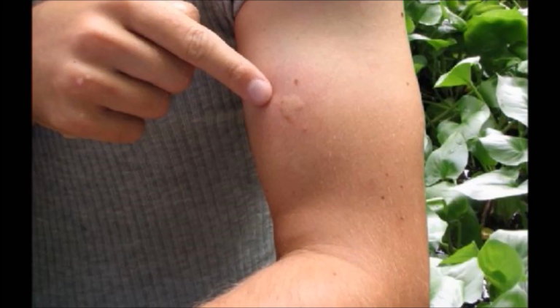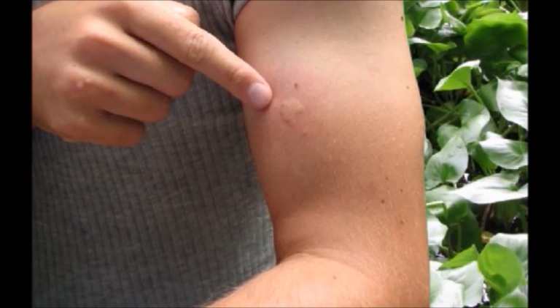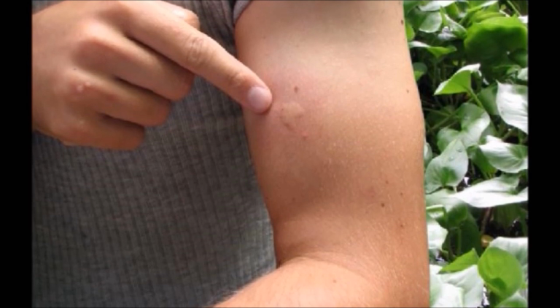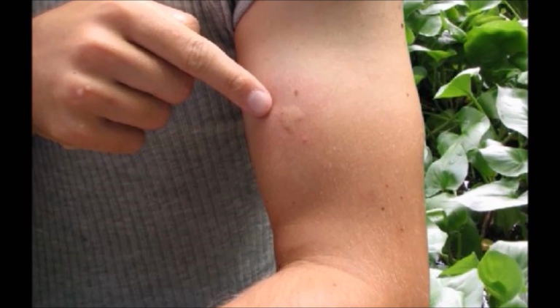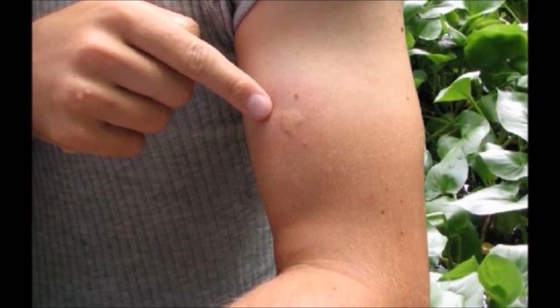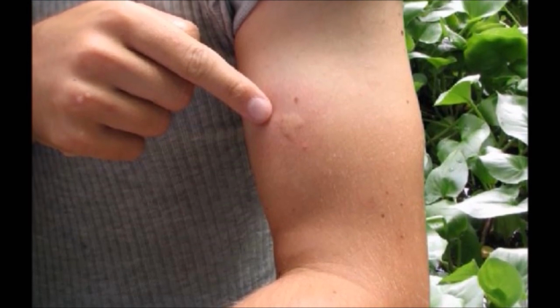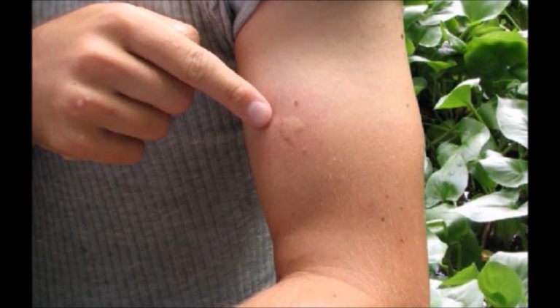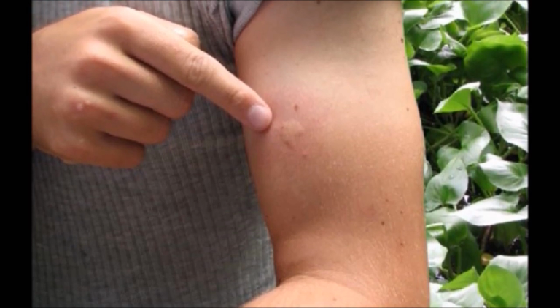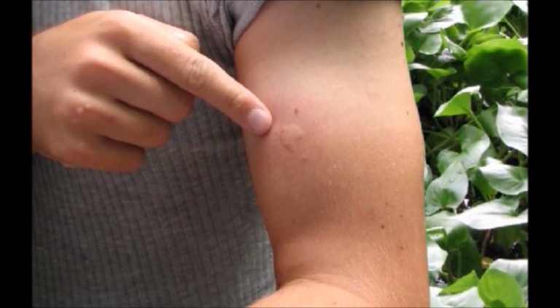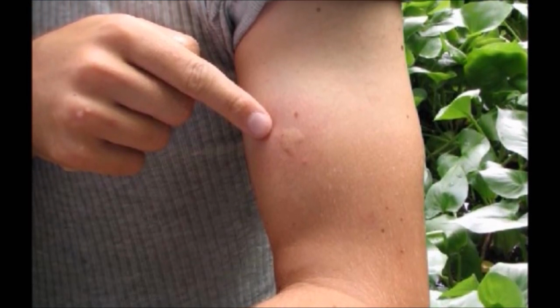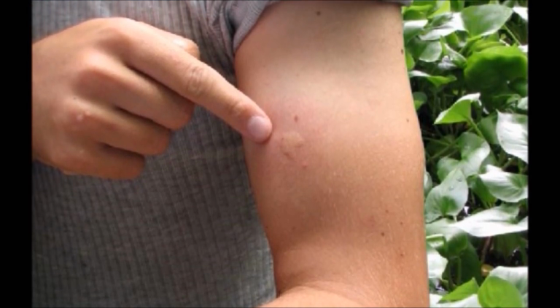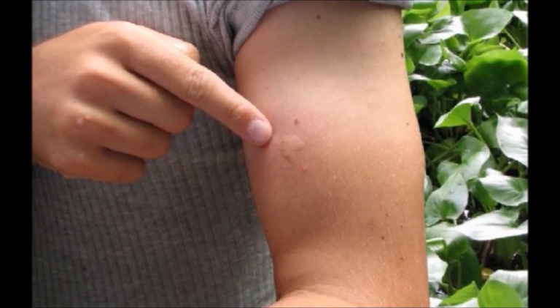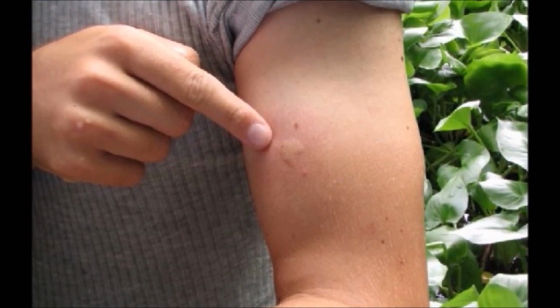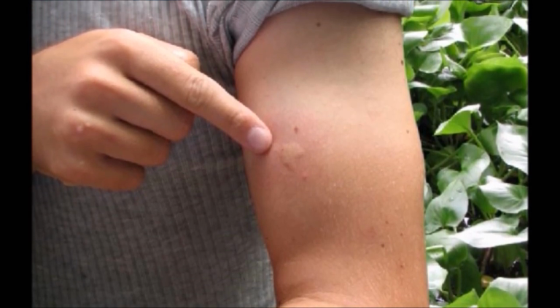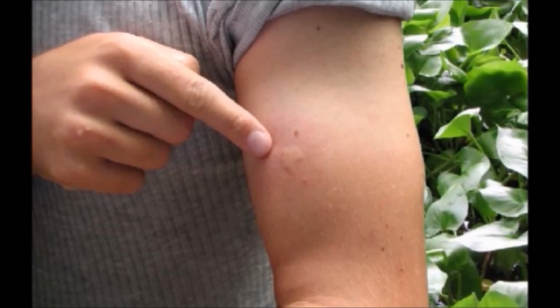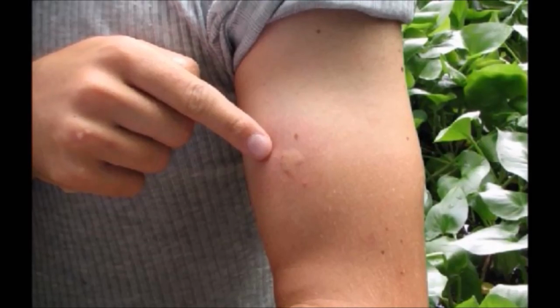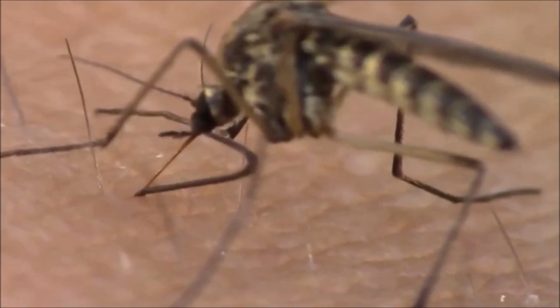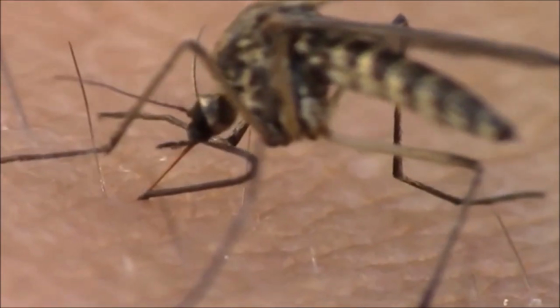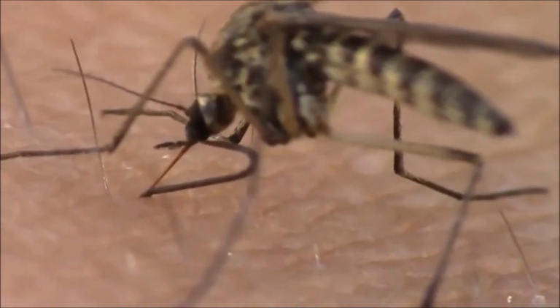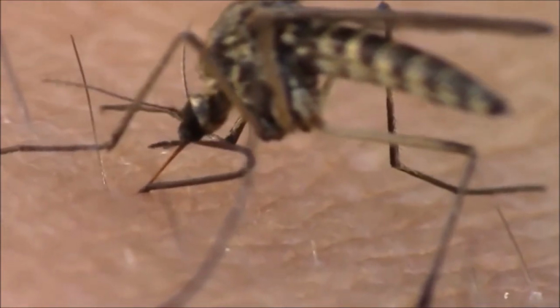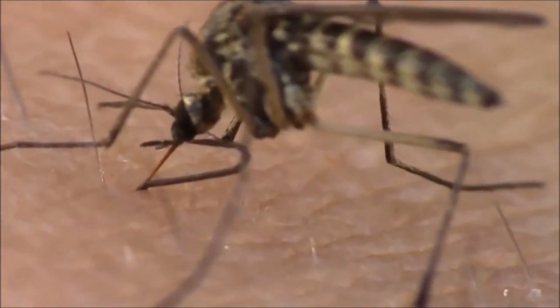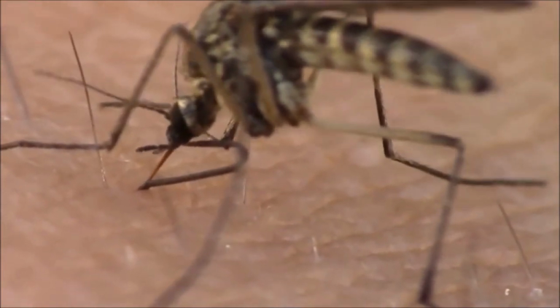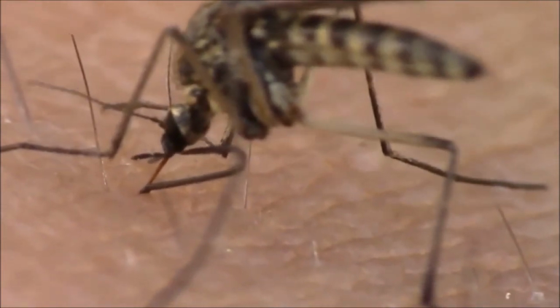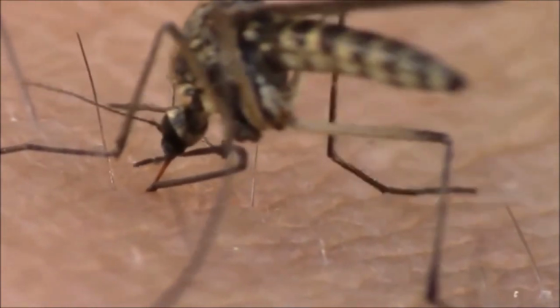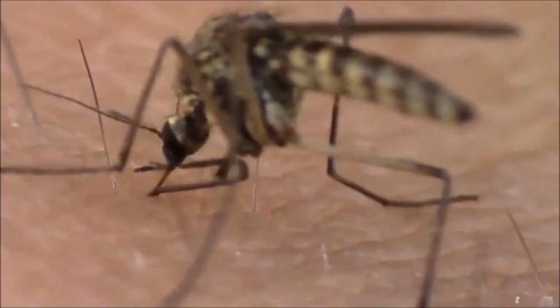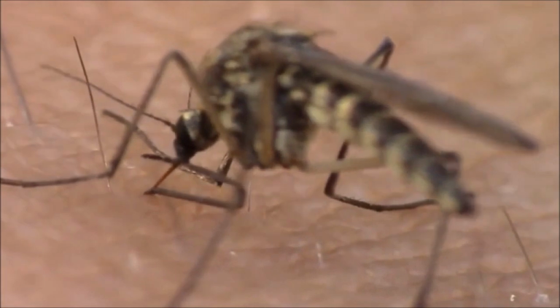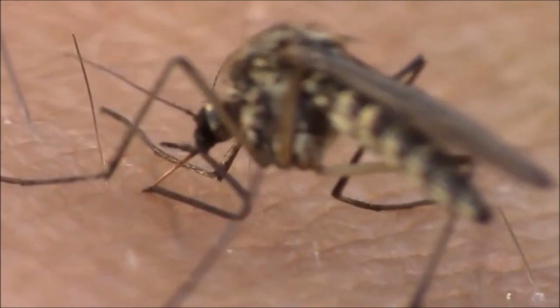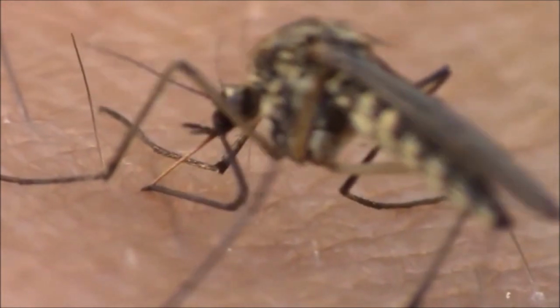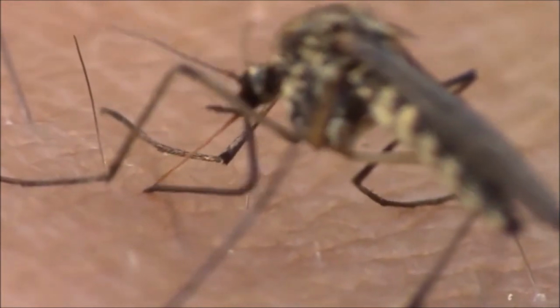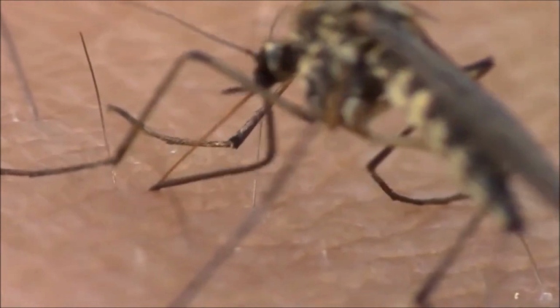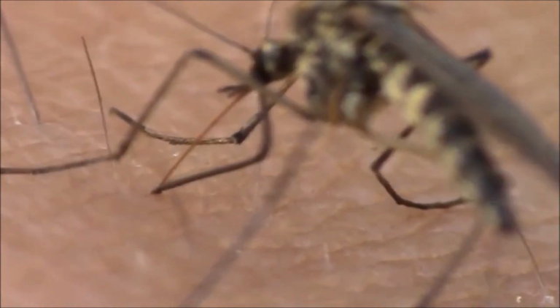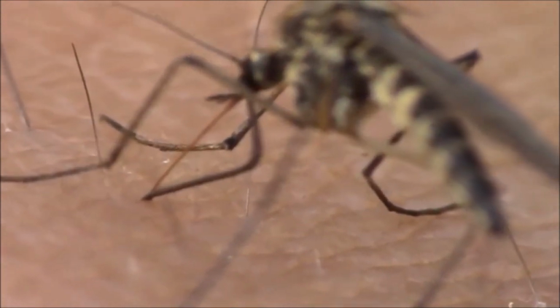After puncturing the skin with their mouthparts and feeding on blood, mosquitoes leave hard, itchy bumps. In the blood feeding process, mosquitoes inject saliva into their victim, which creates the reactions that cause bite symptoms.